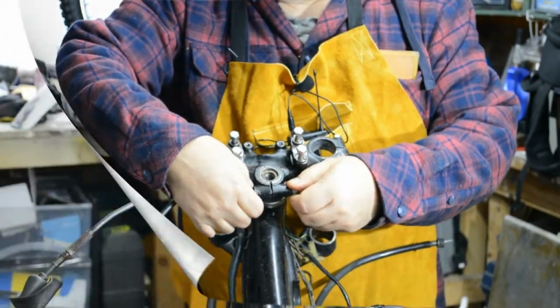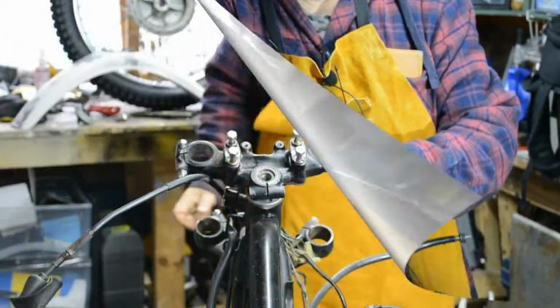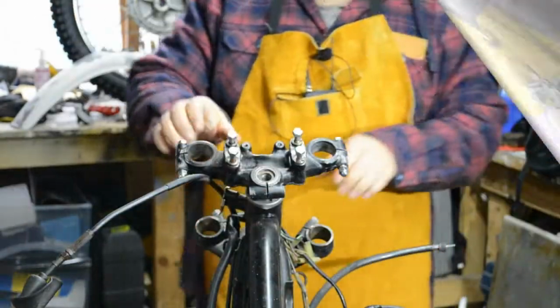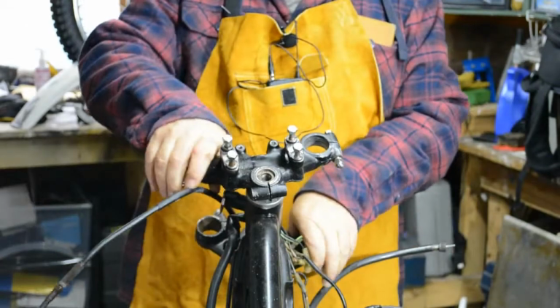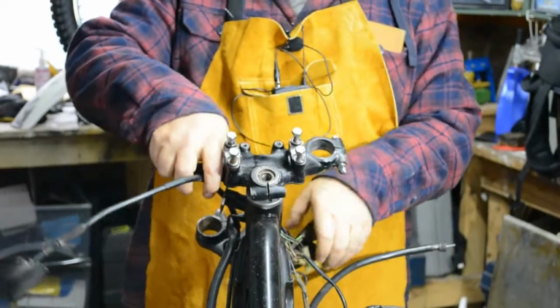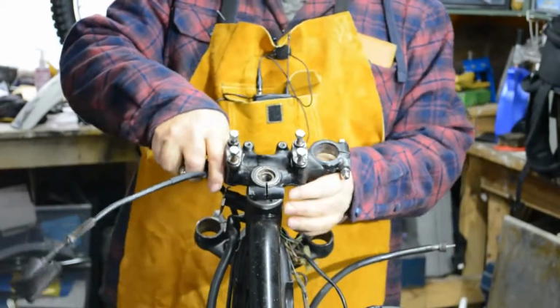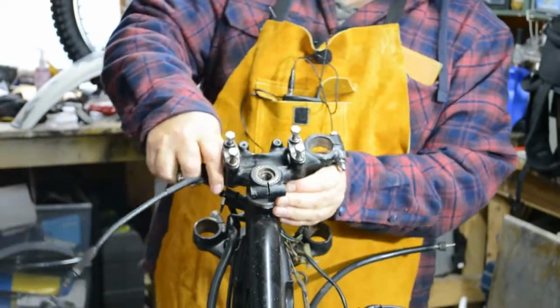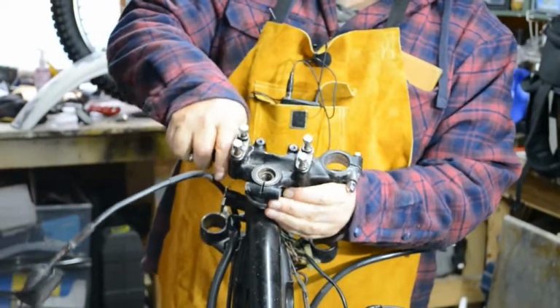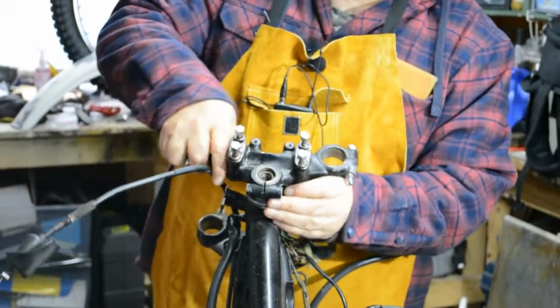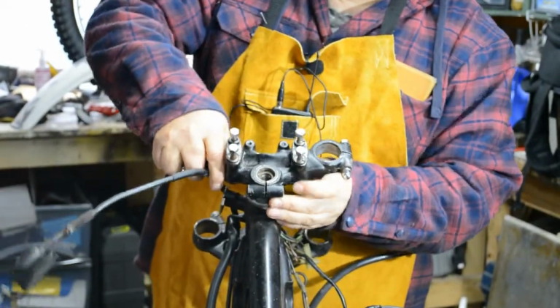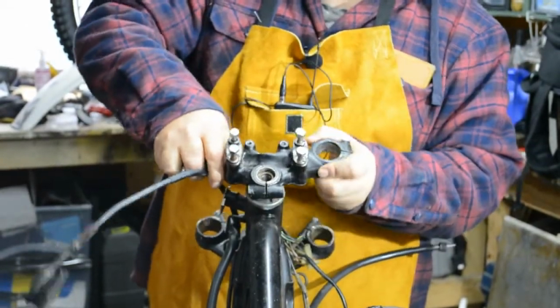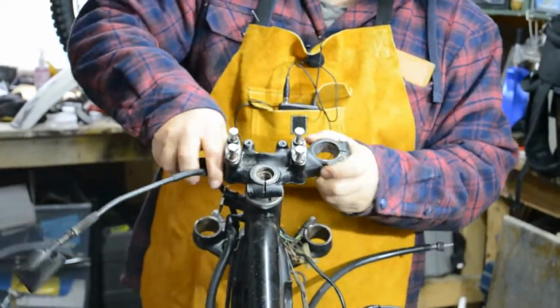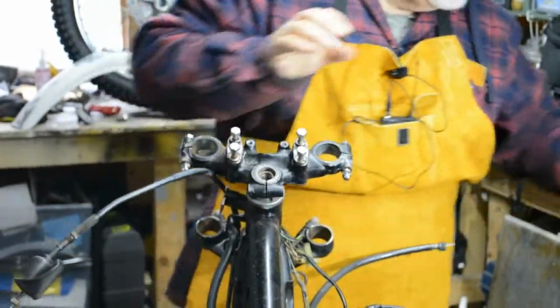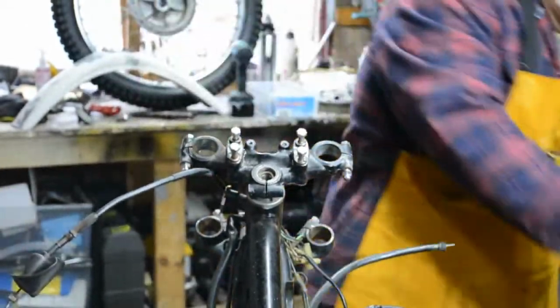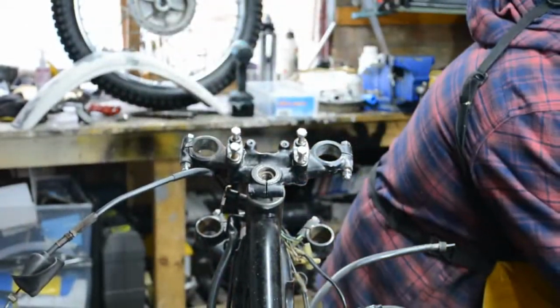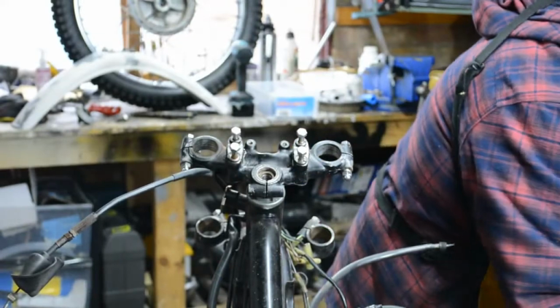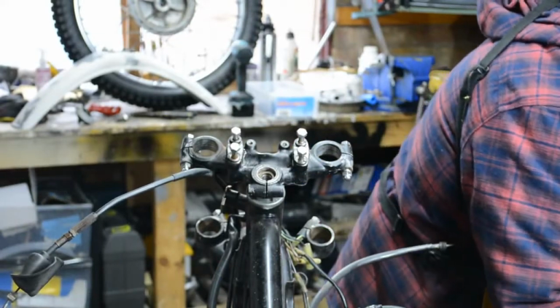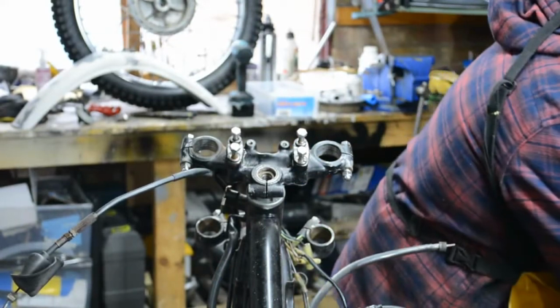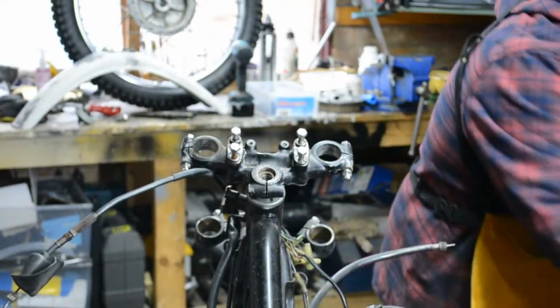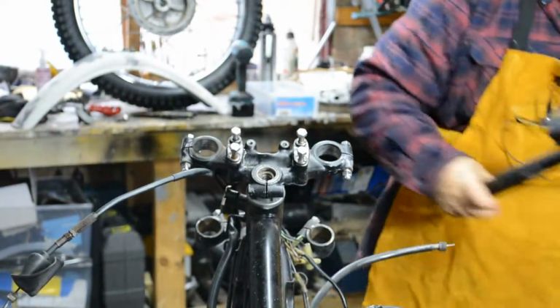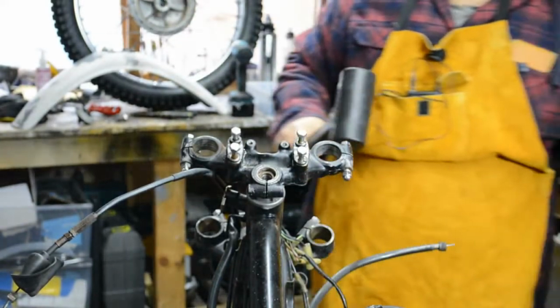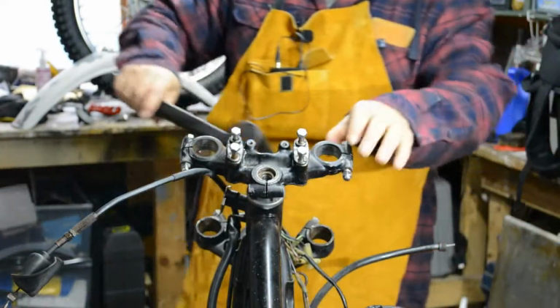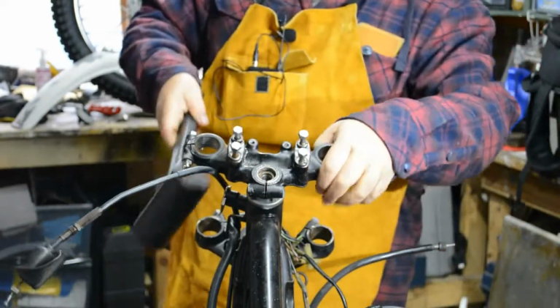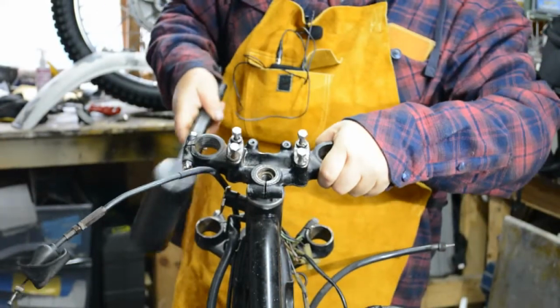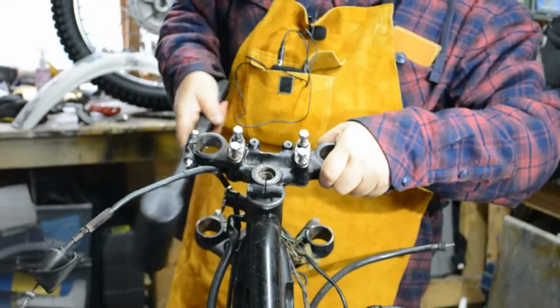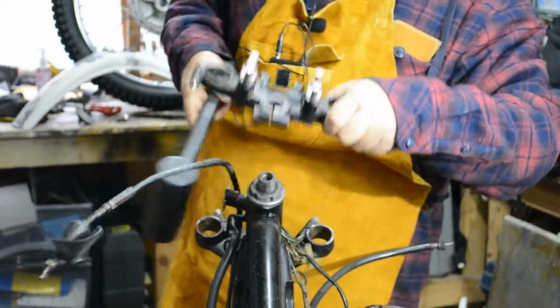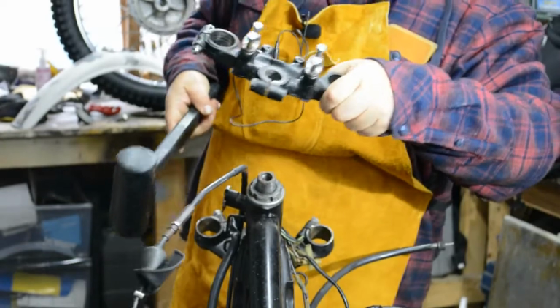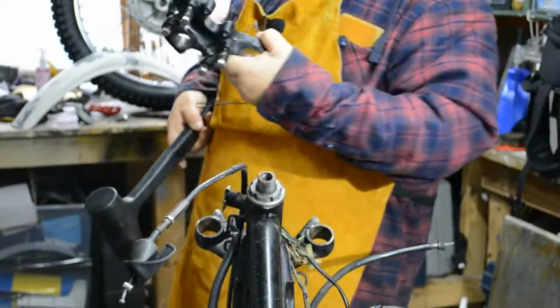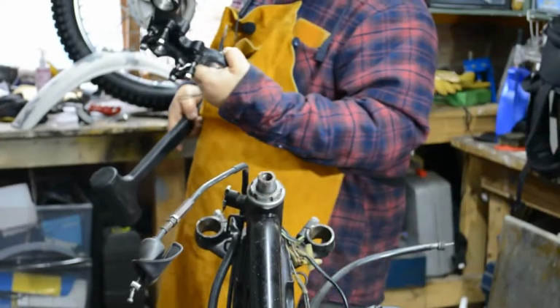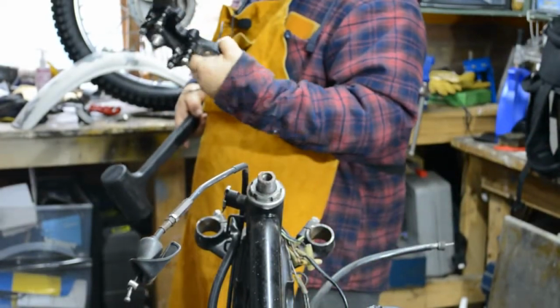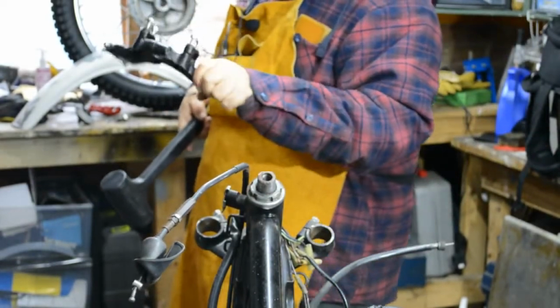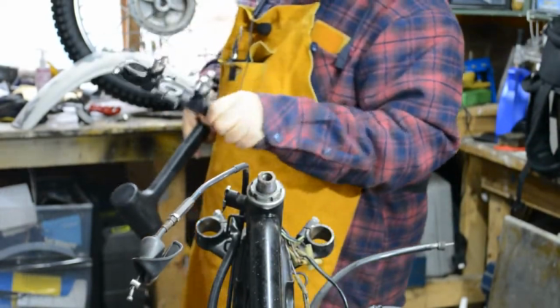Let's see if we can get this top yoke off. Yeah, it's coming away fairly easy. Let's use a magic mallet if we can get in there with one. Yep, that's off. Good.